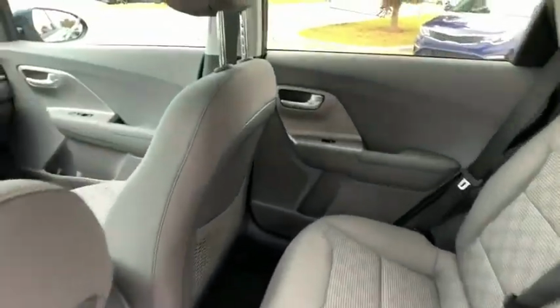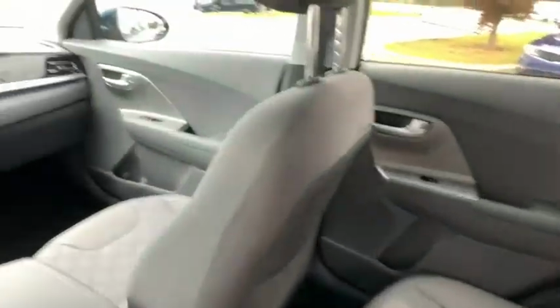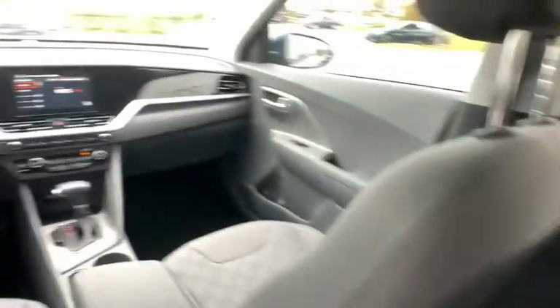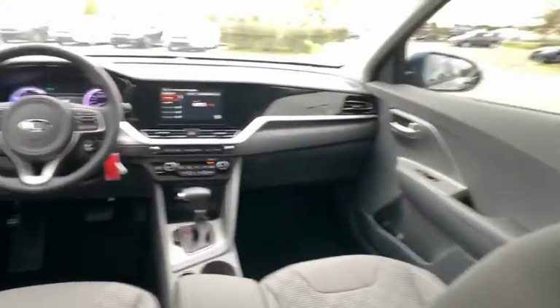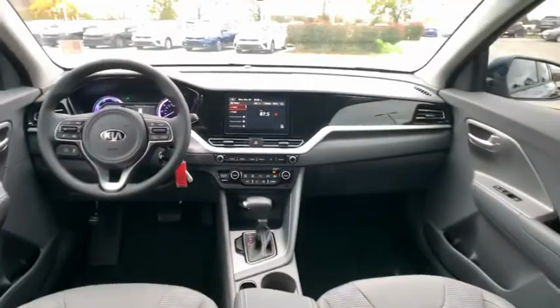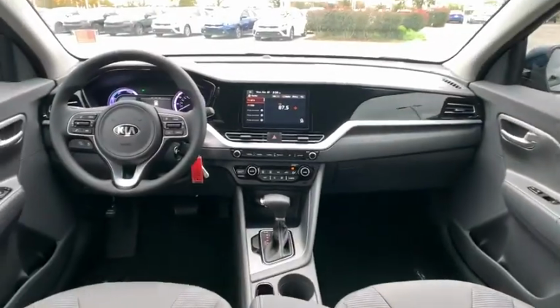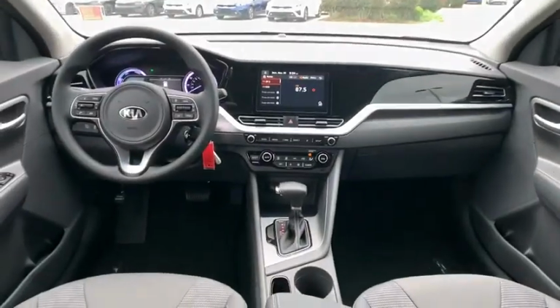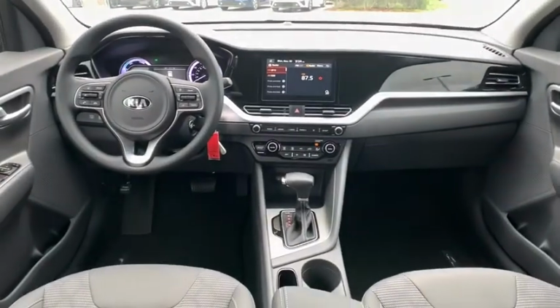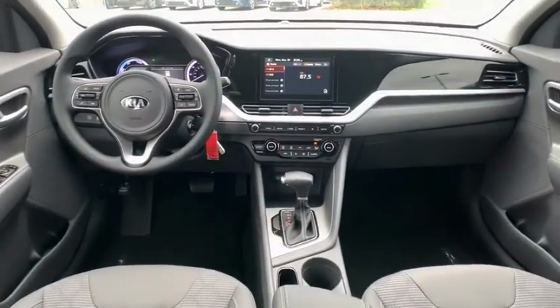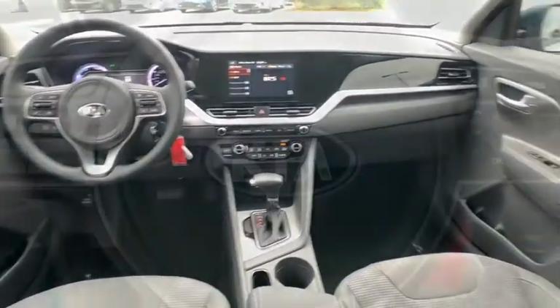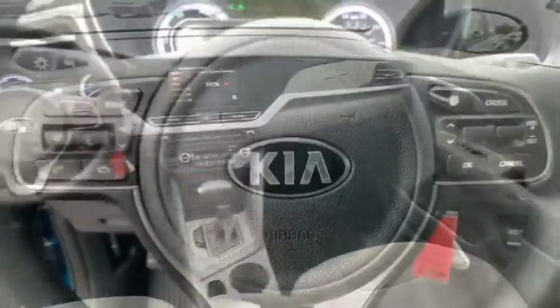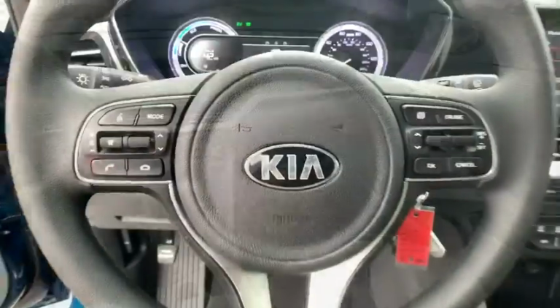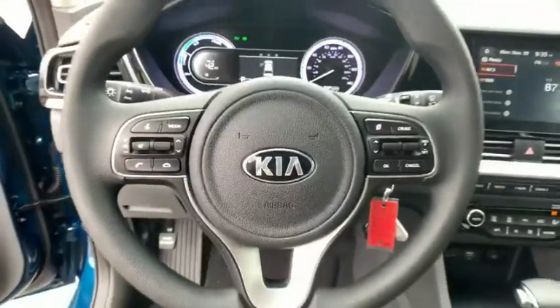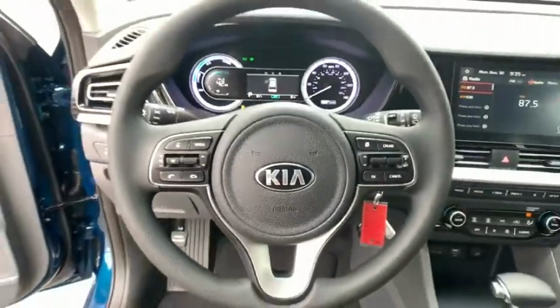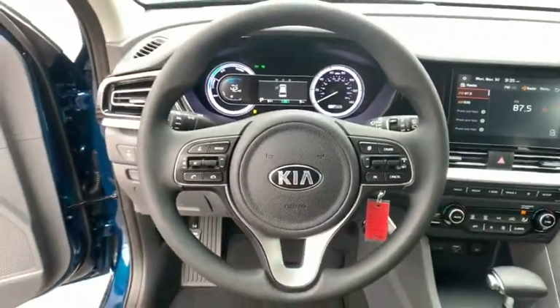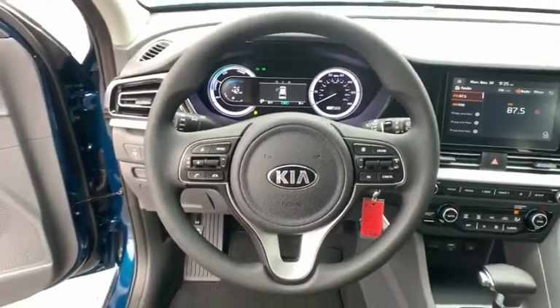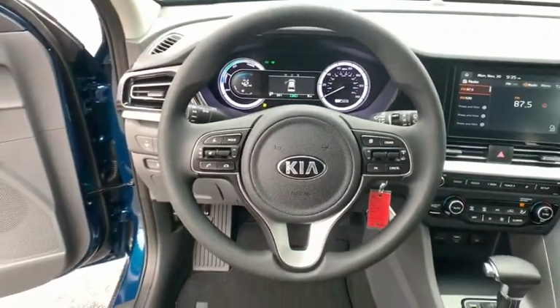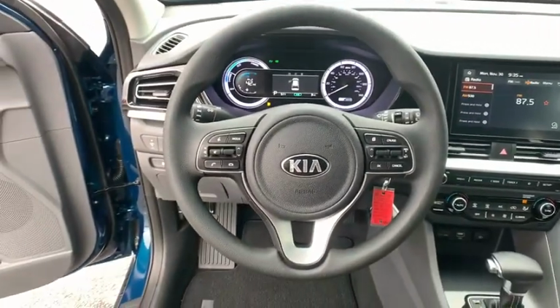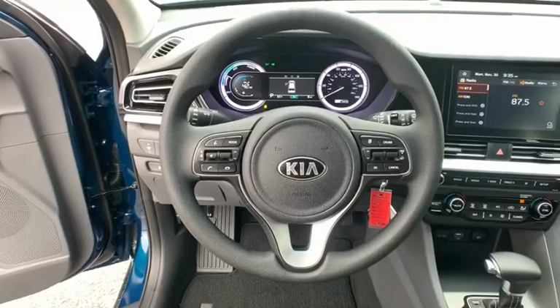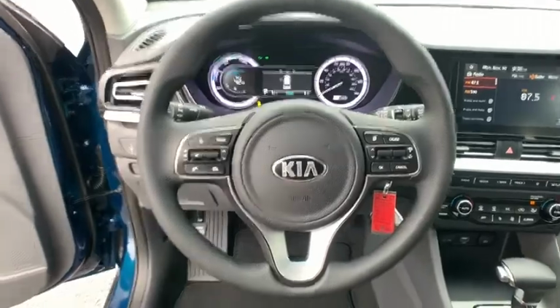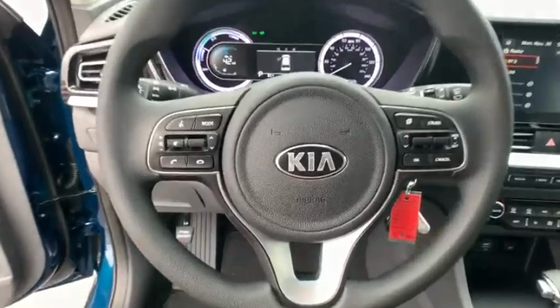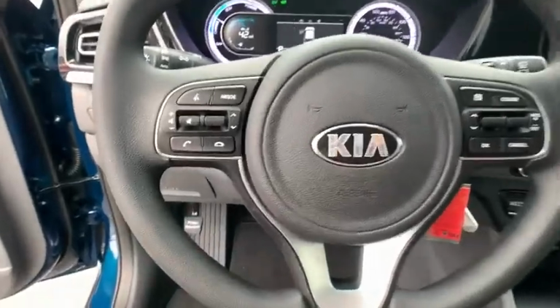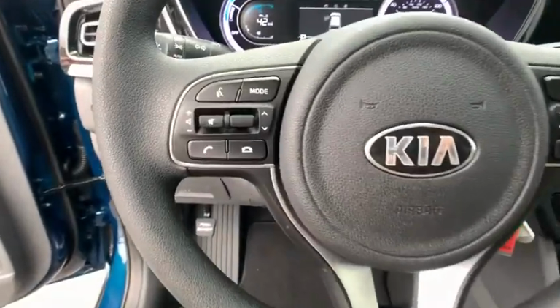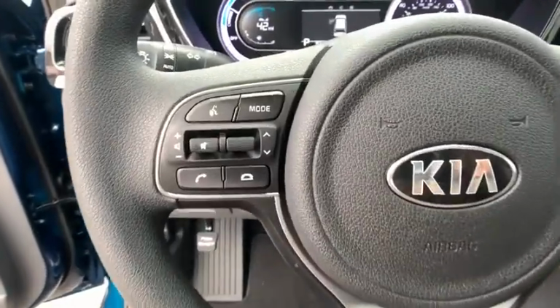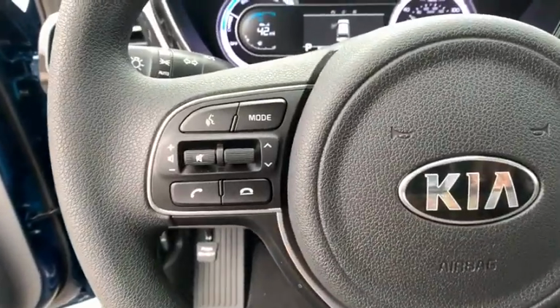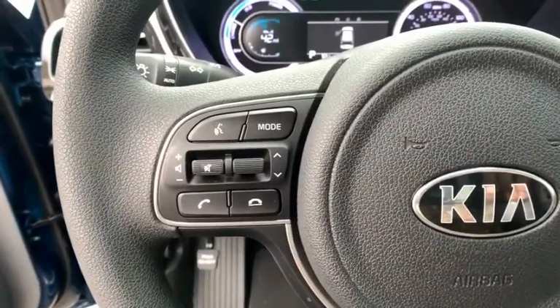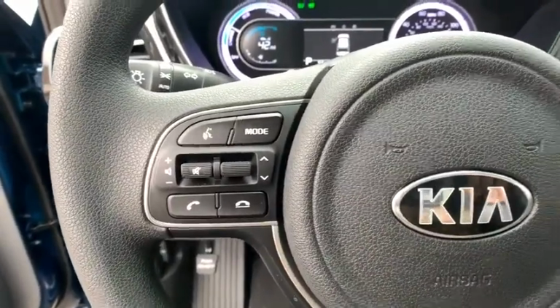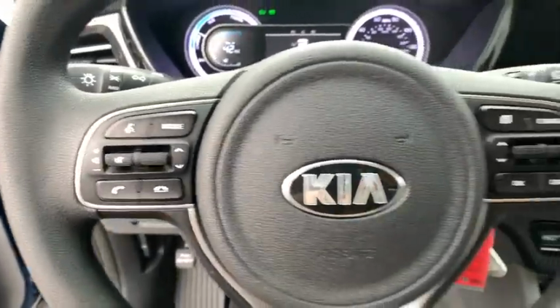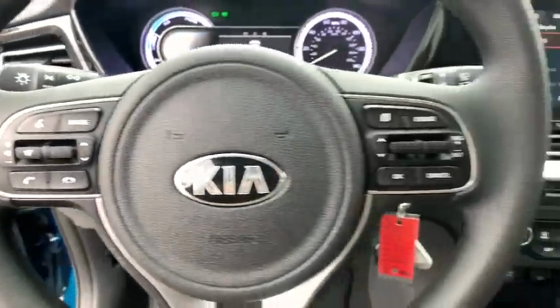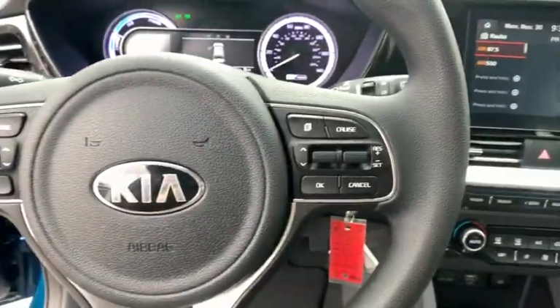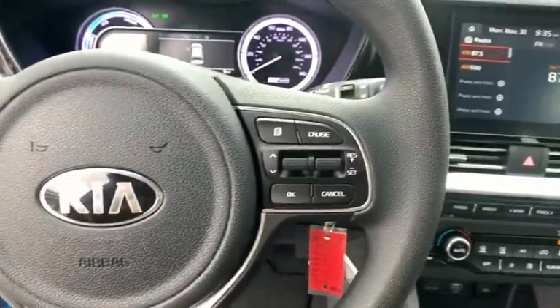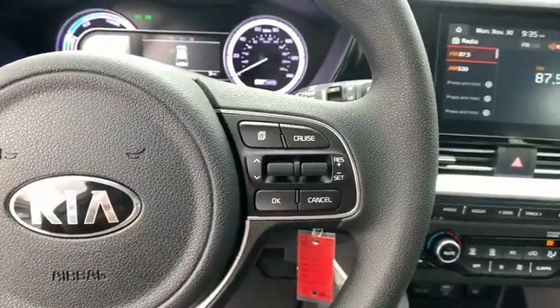Power windows, brake assist, carpeted floor mats, overhead console, panic alarm, remote keyless entry, front reading lamps, rear window wiper, driver vanity mirror, tilt steering wheel.